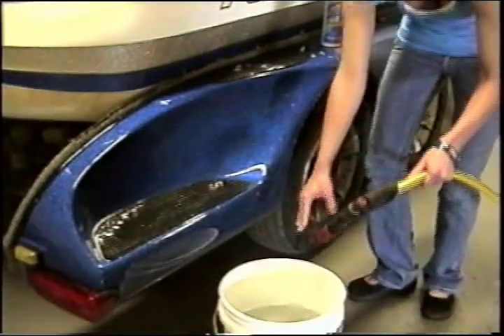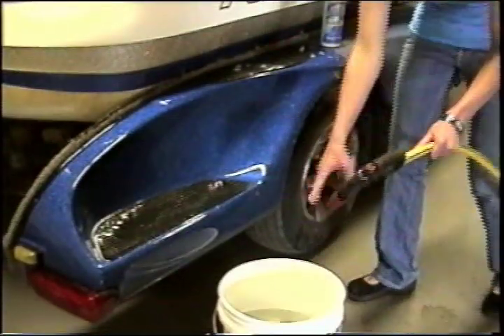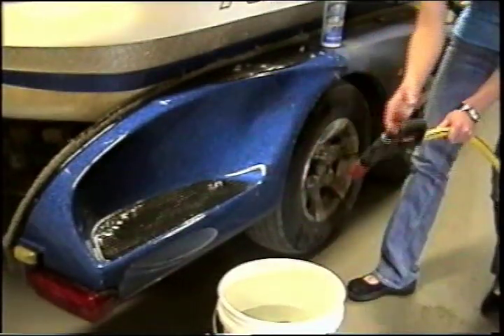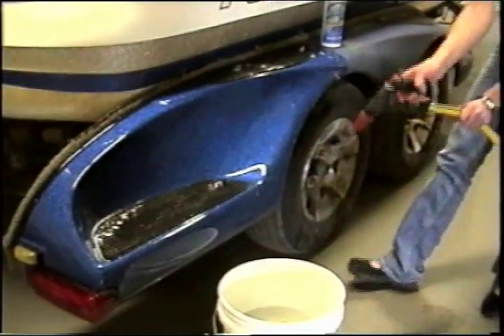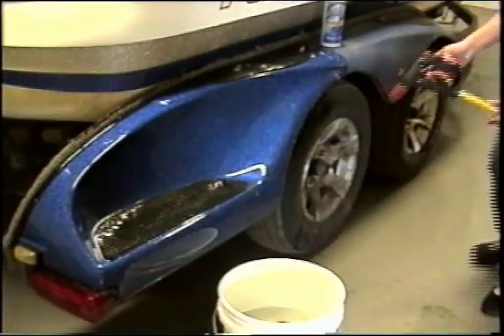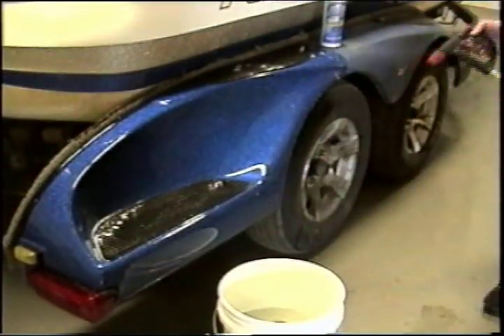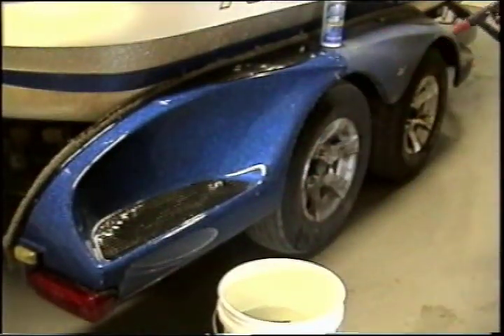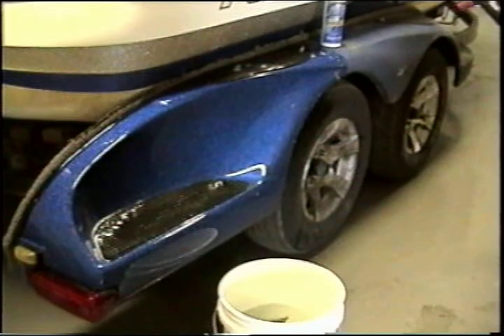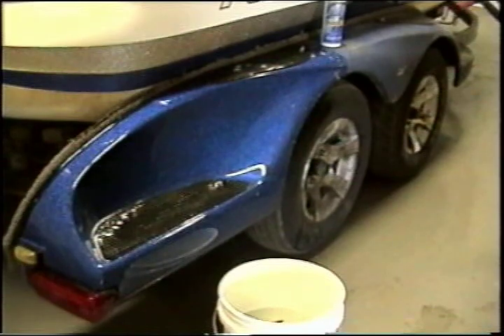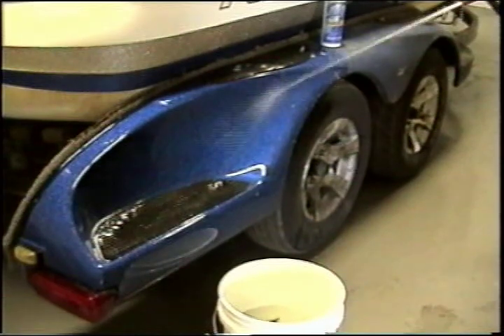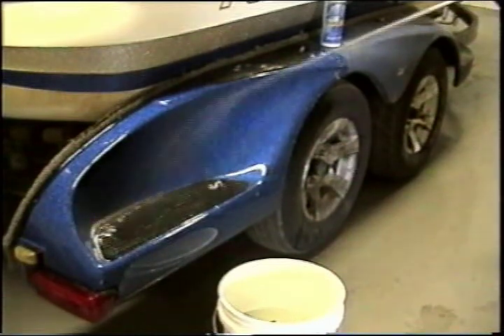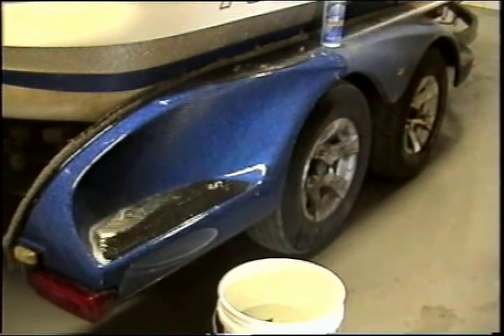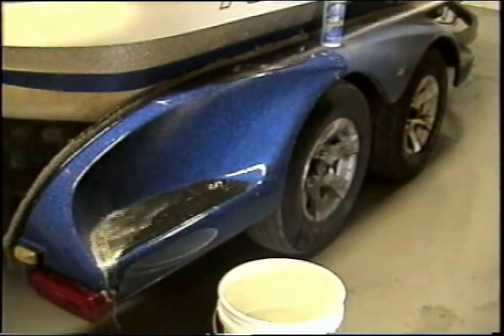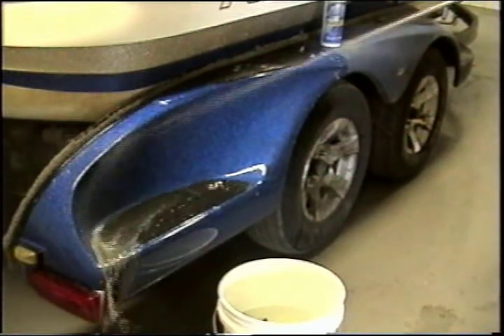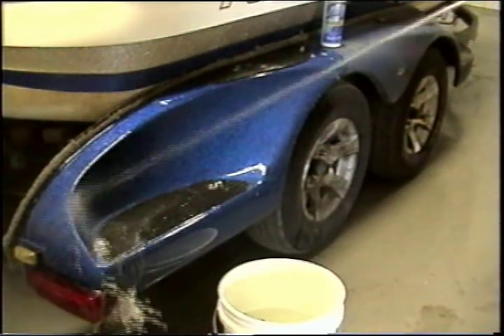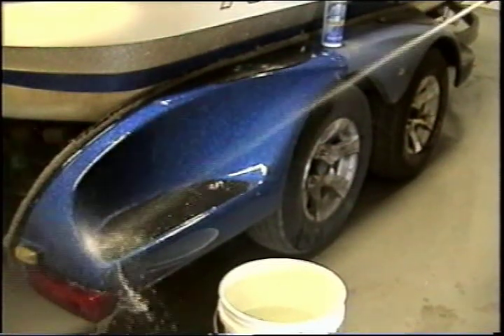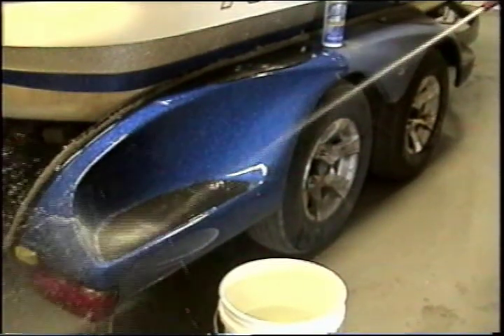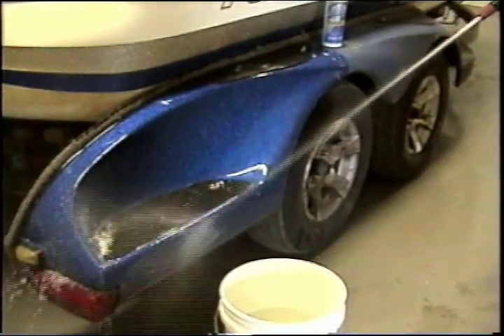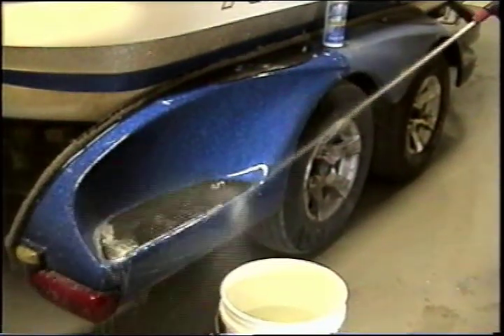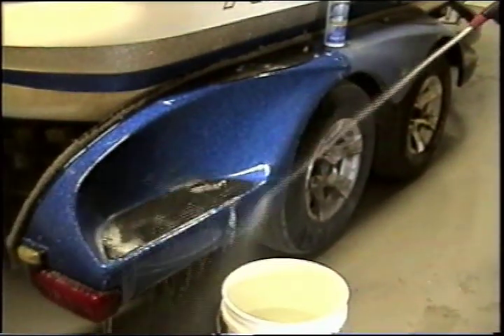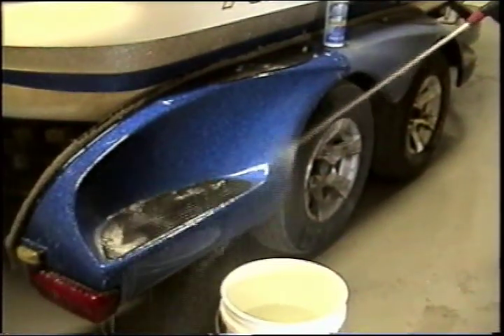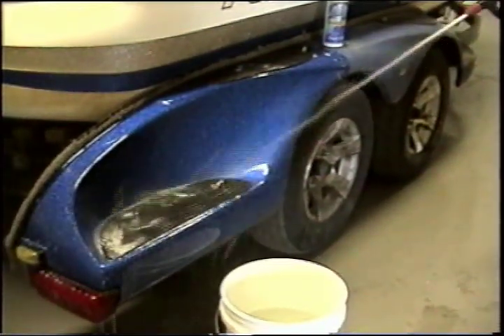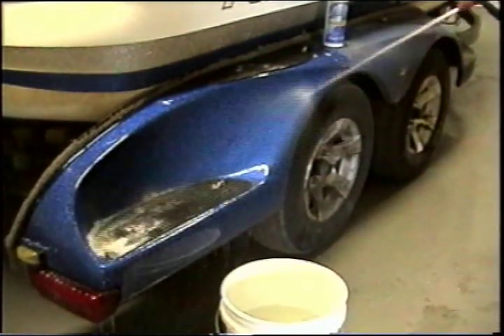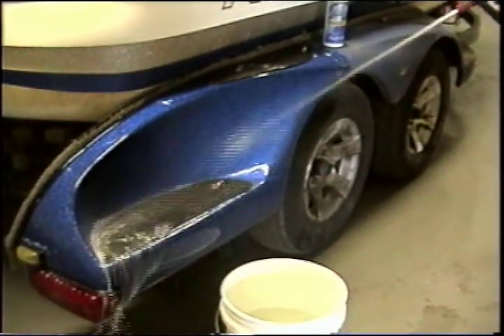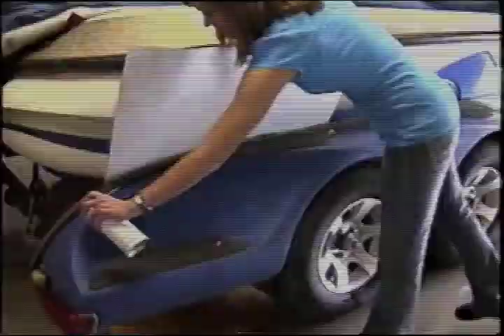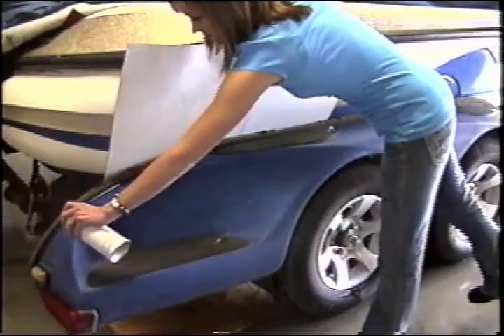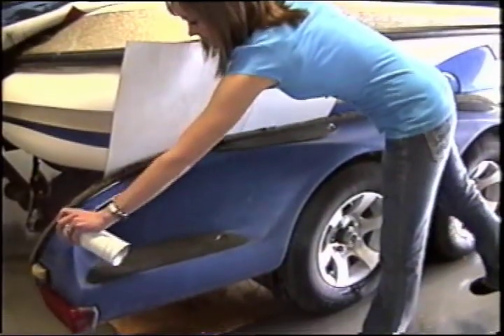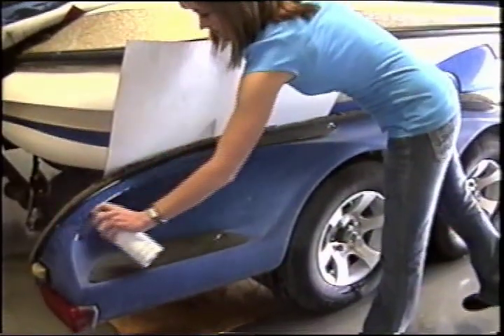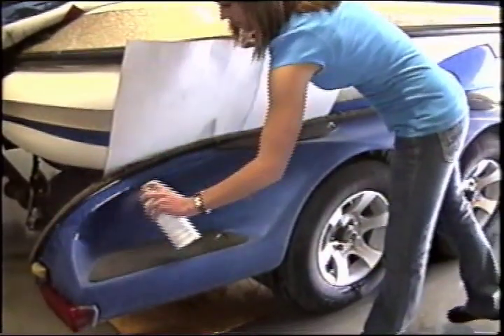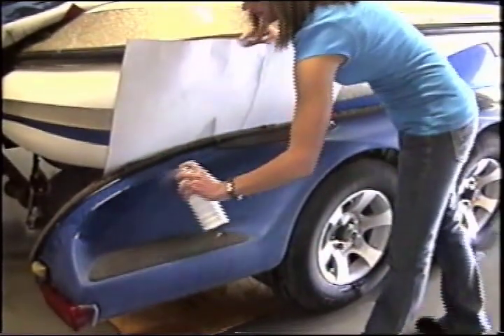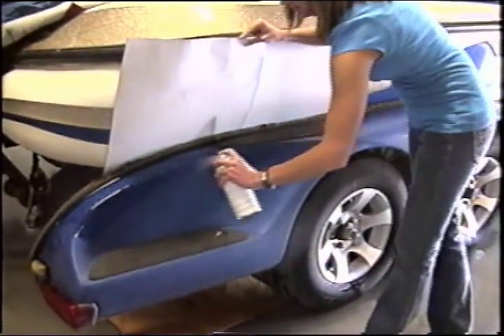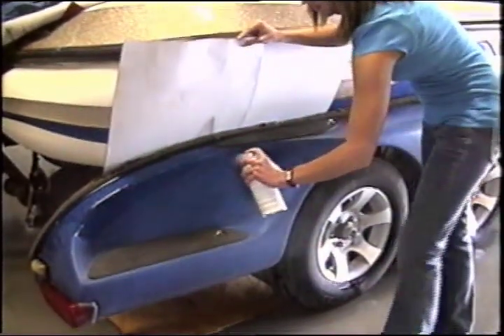Finally, rinse thoroughly with water and allow to completely dry. You may accelerate your drying time with a leaf blower or fan. After the surface is completely dry,